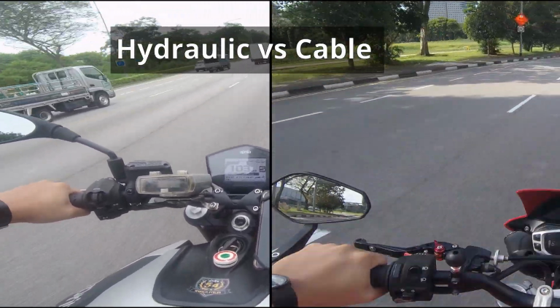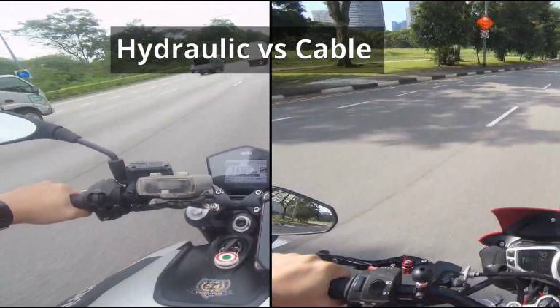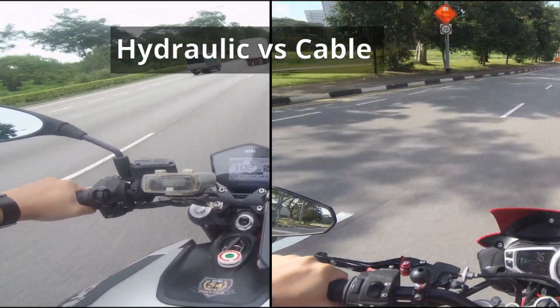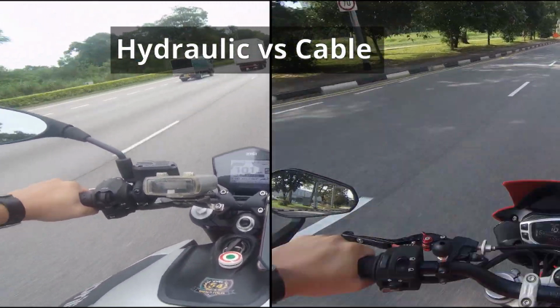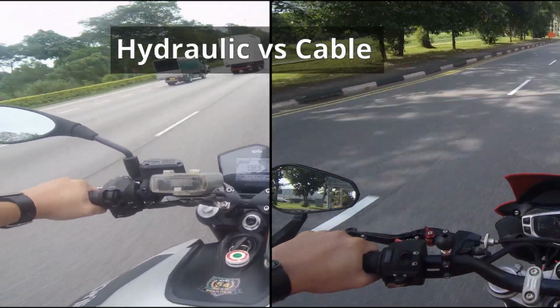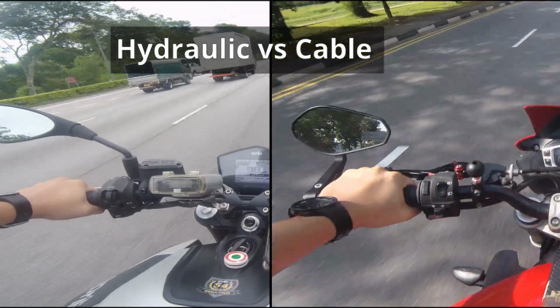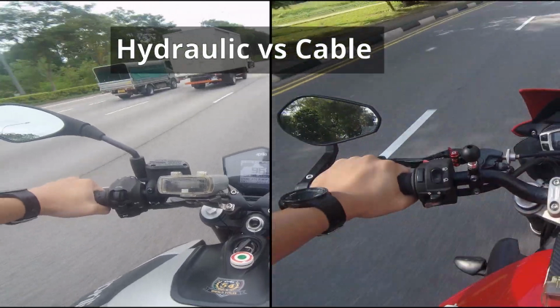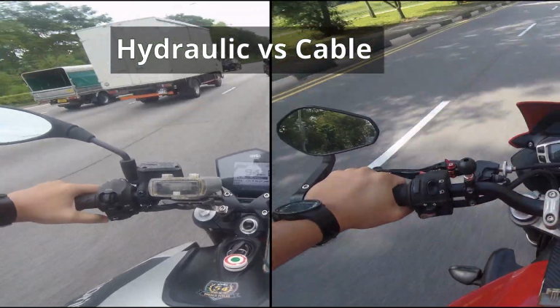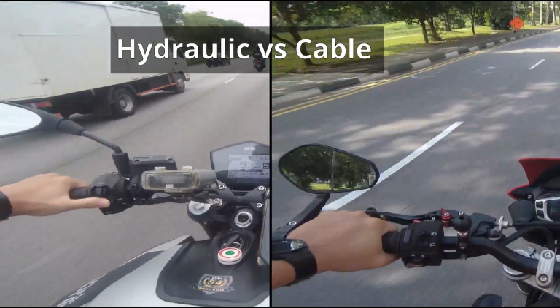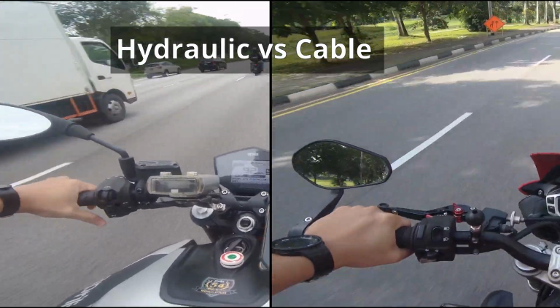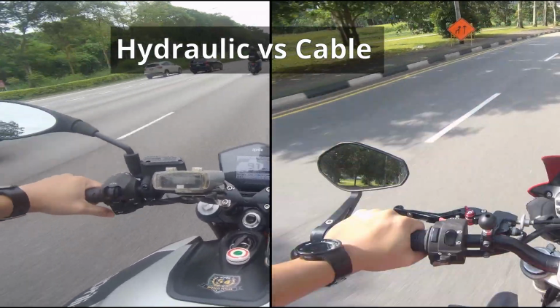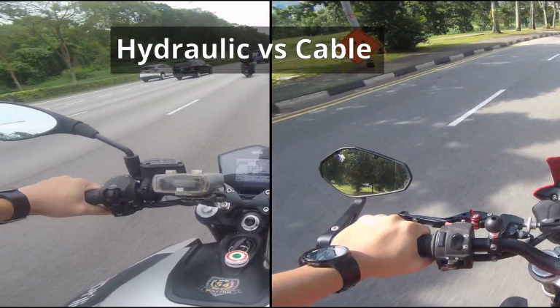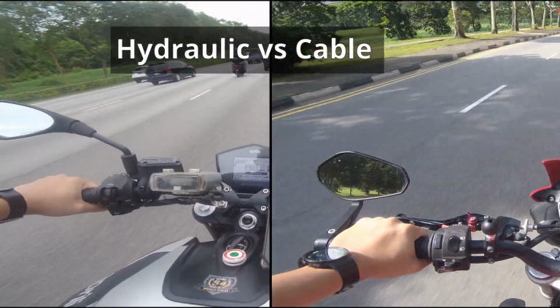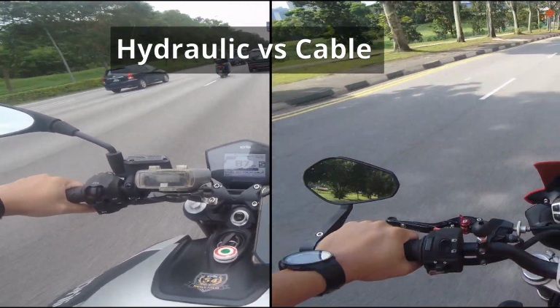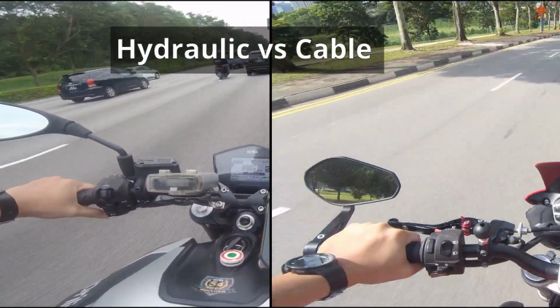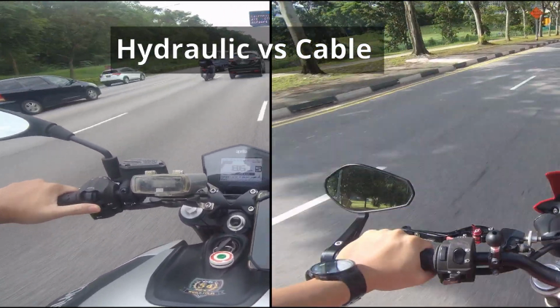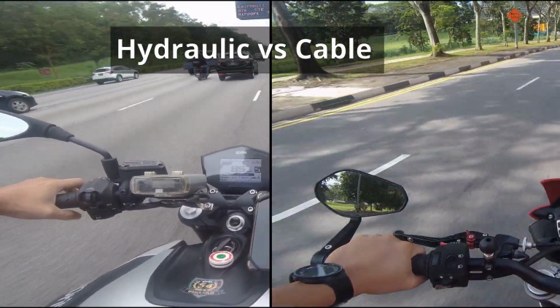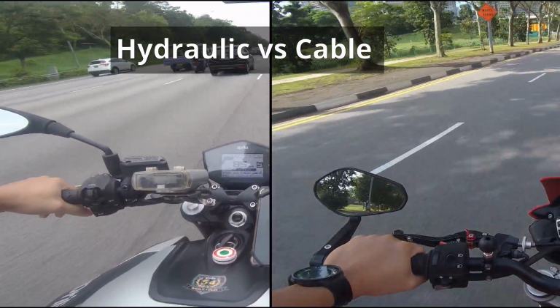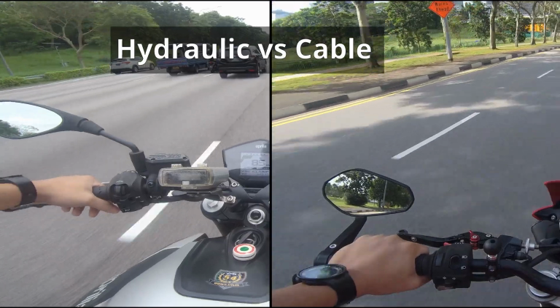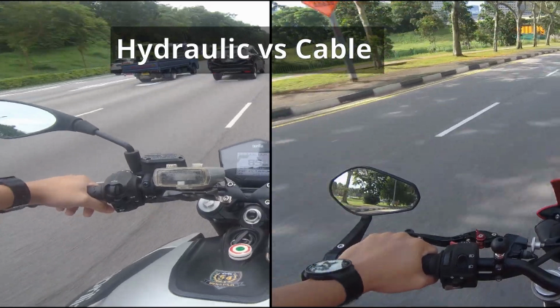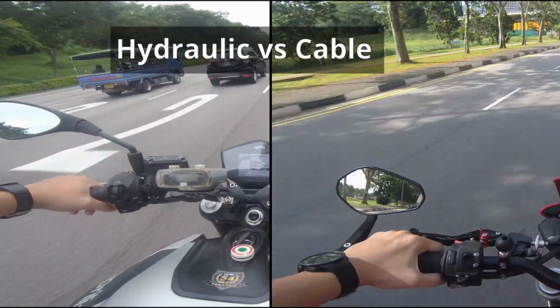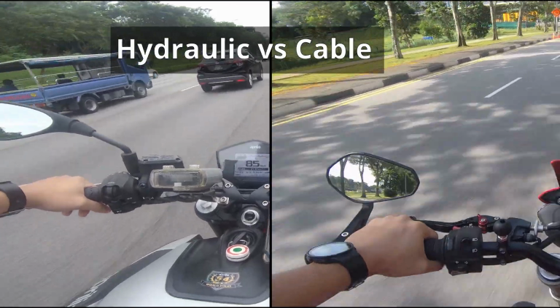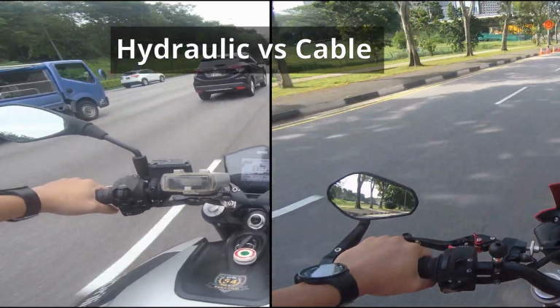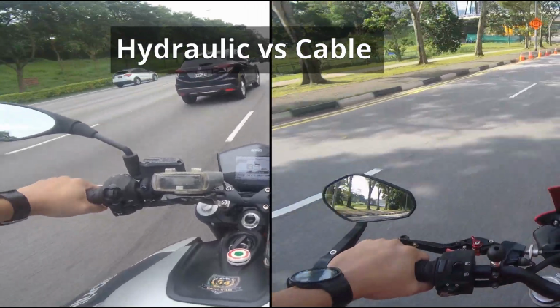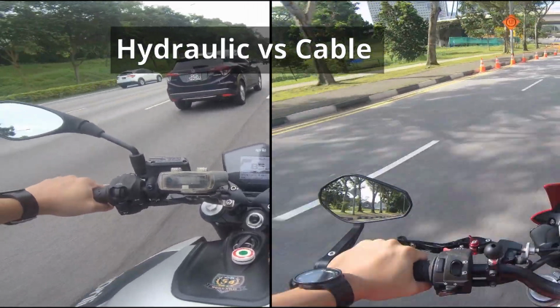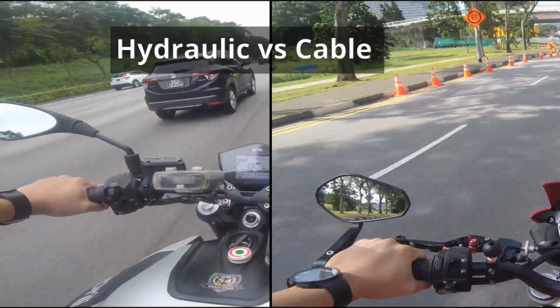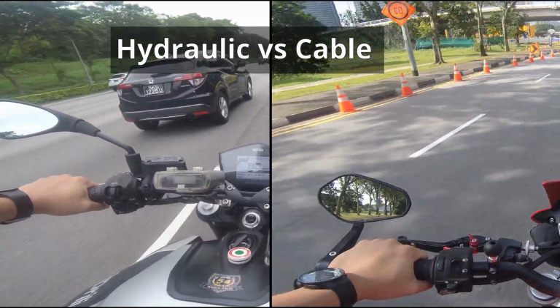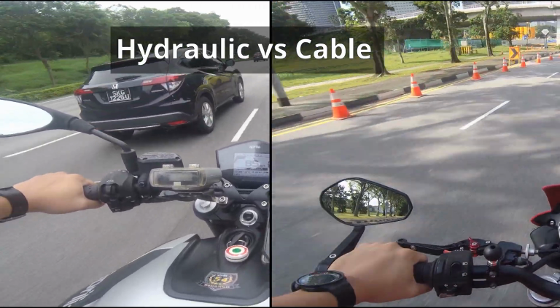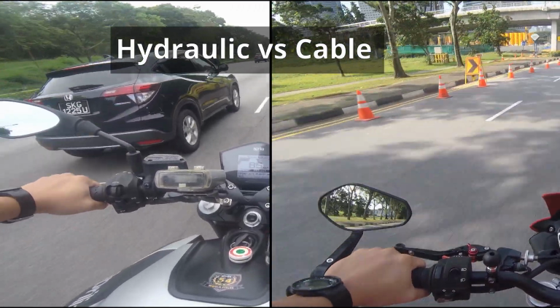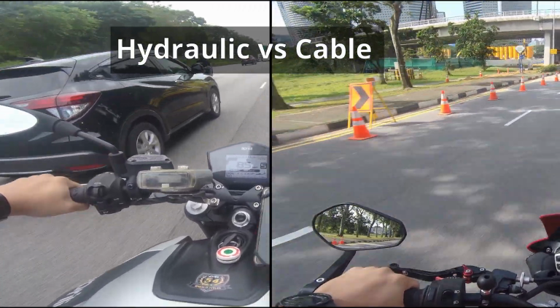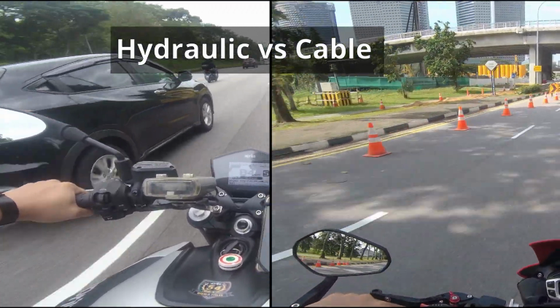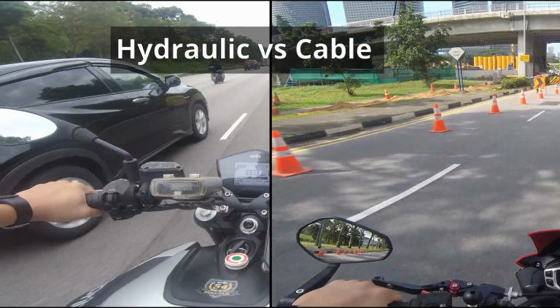I always believed in the myth that the hydraulic clutch is lighter and easier to use compared to a normal cable clutch. However, after experiencing both, I would say that this is a very personal thing.